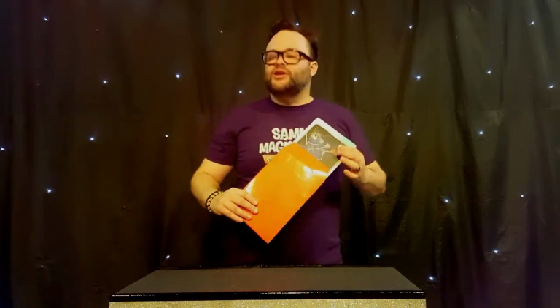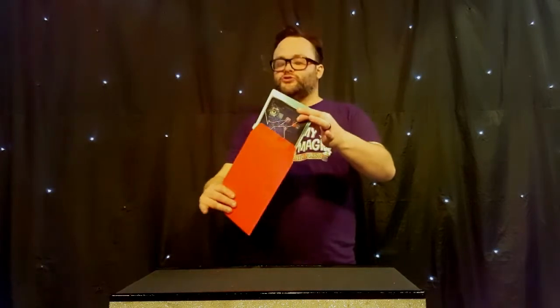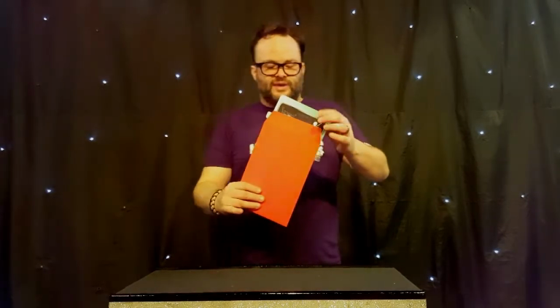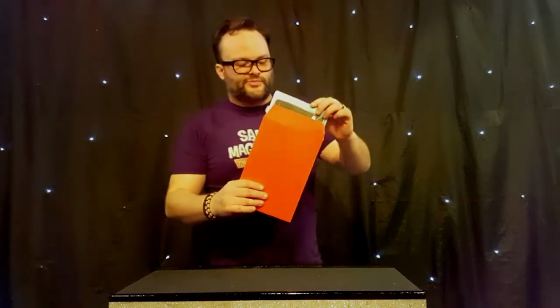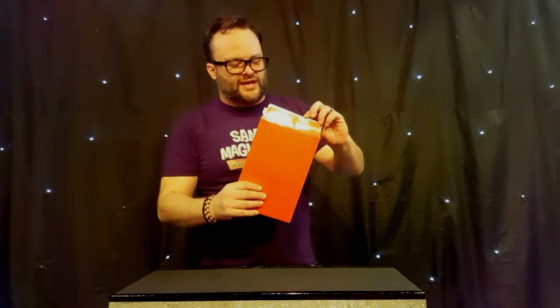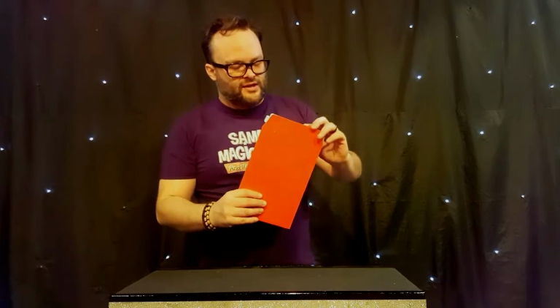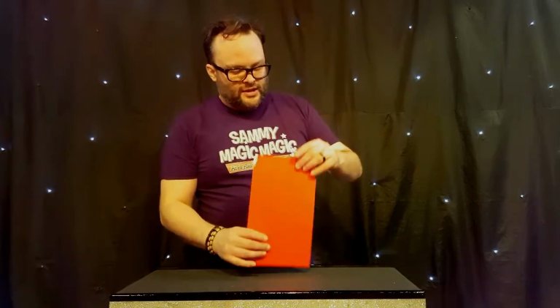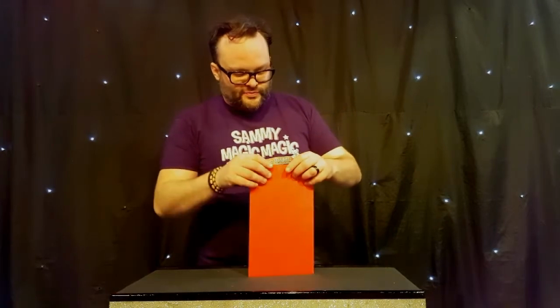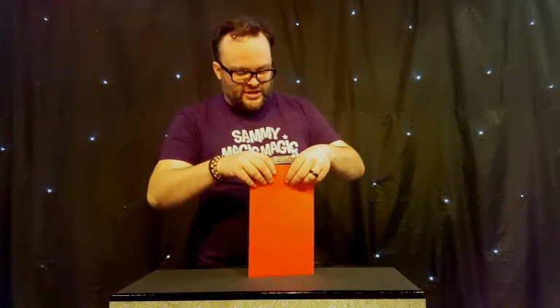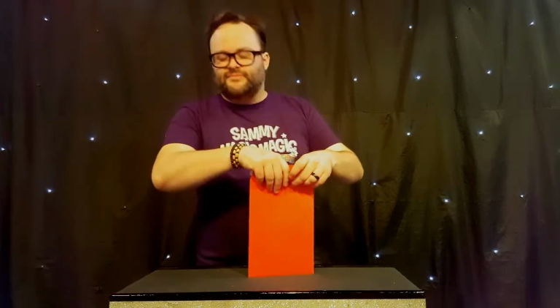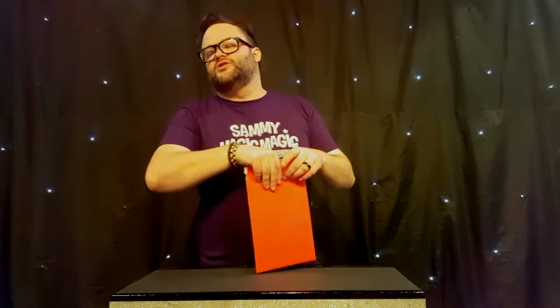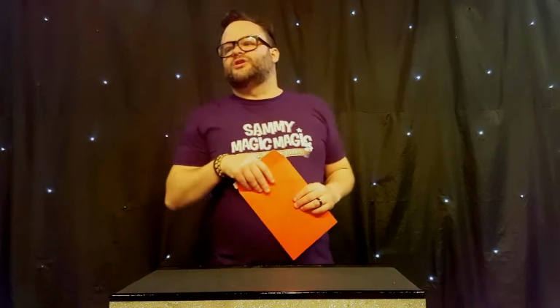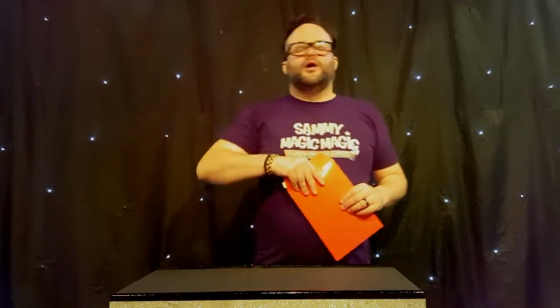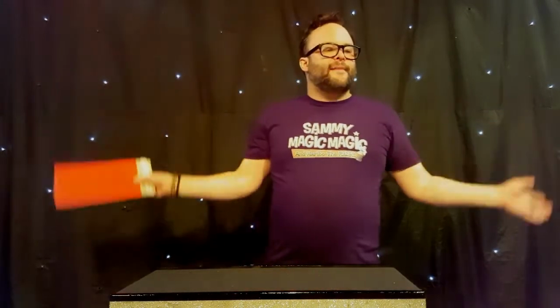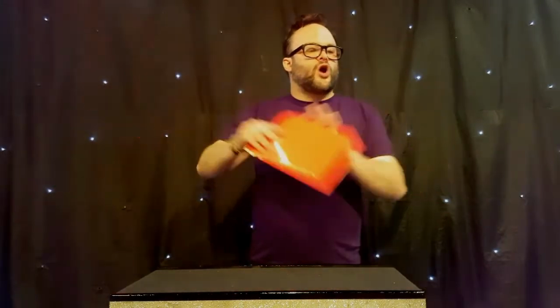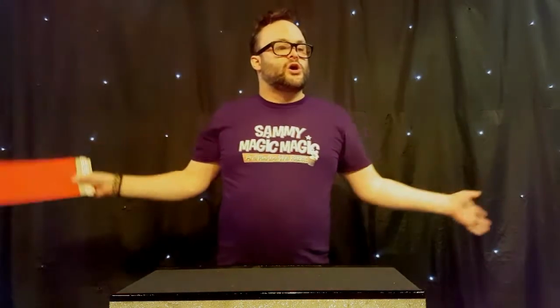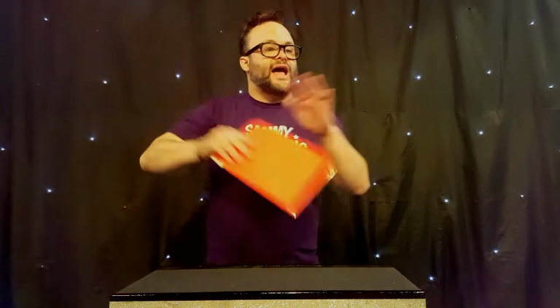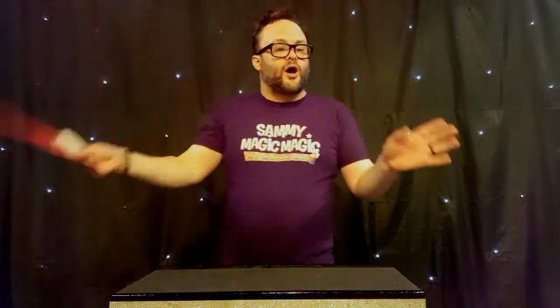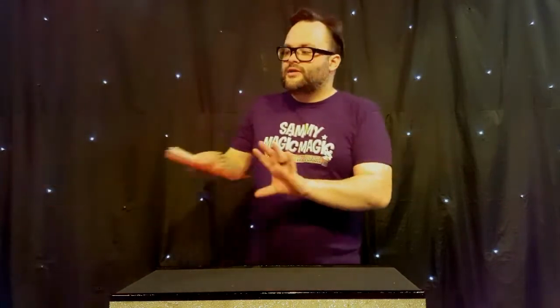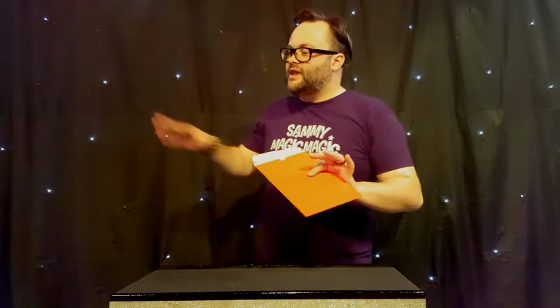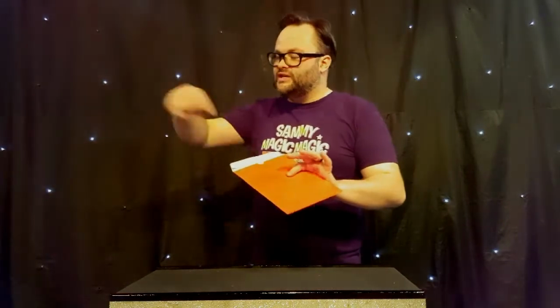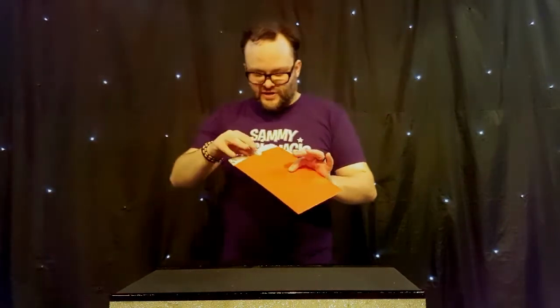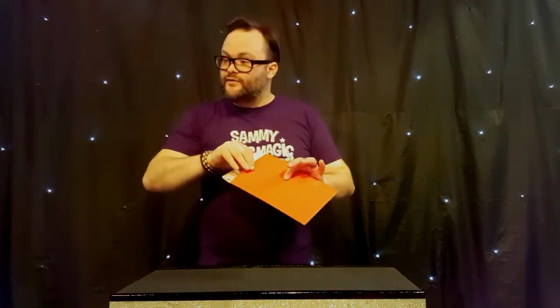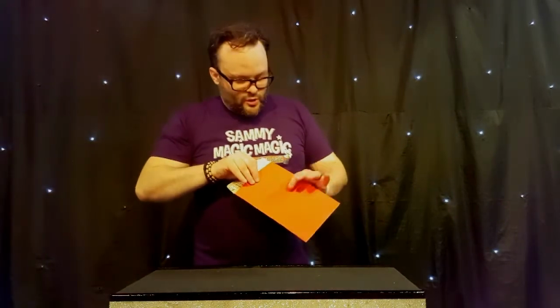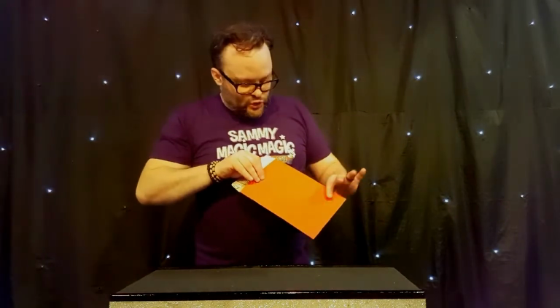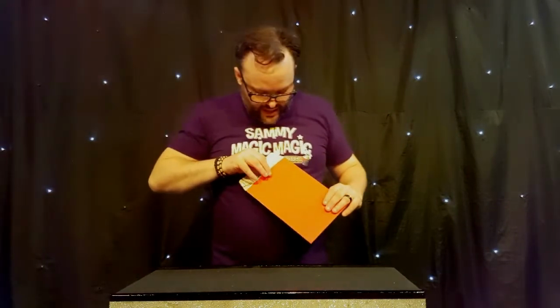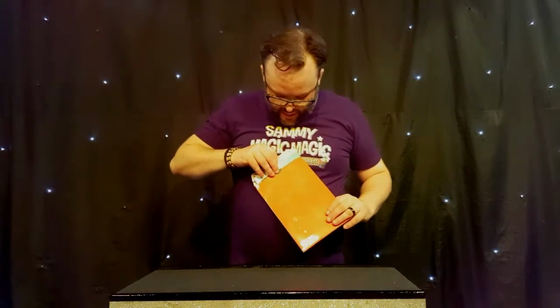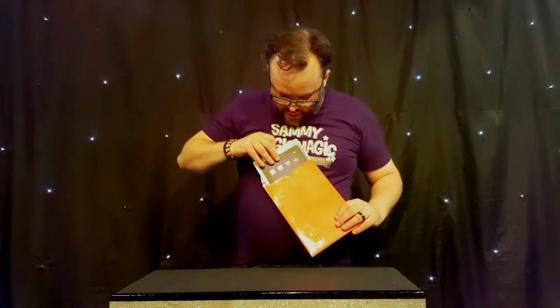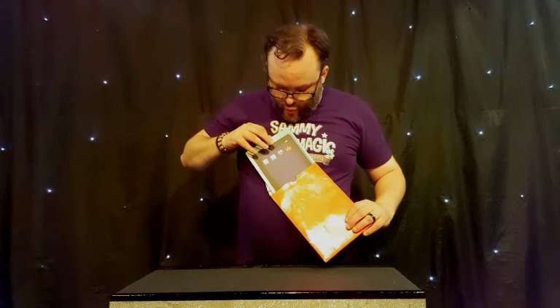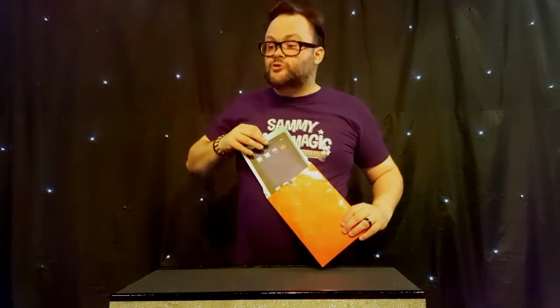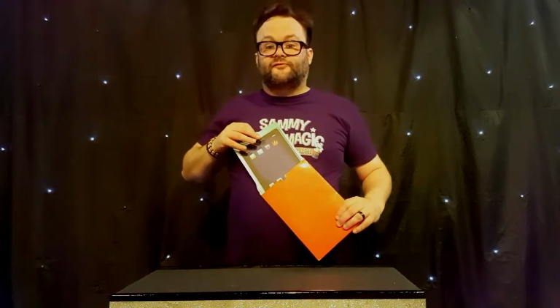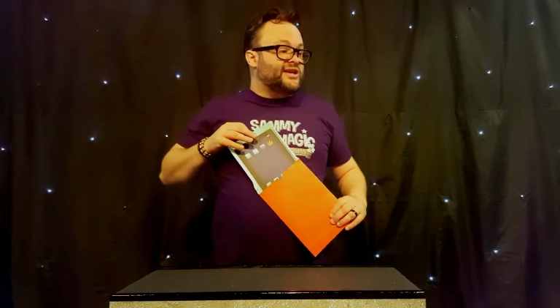Tell you what, let's use a little bit of magic. Let's pop it back in there. Let's use a bit of magic. If we can say the magic words — Abracadabra! Abracadabra! There we go. Let's see if you've fixed it. Shall we have a look? One, two, three. Well done, you fixed it!